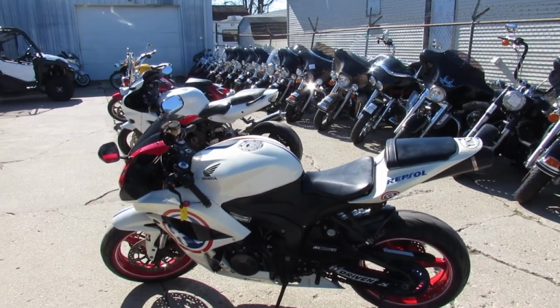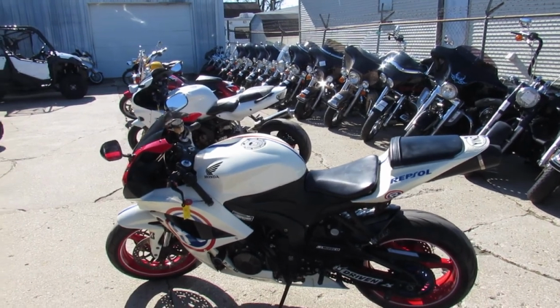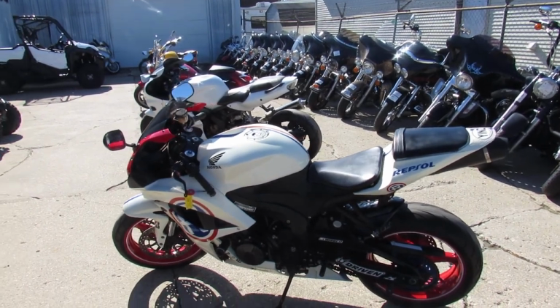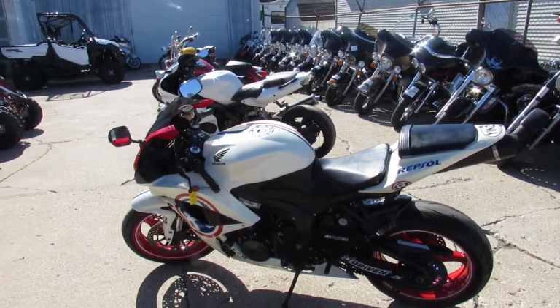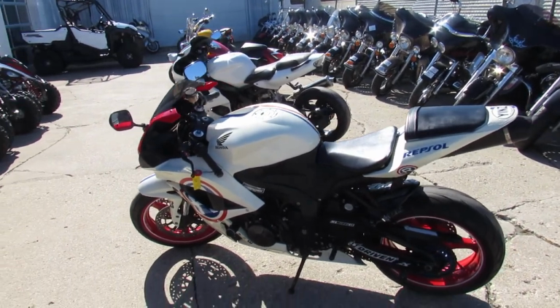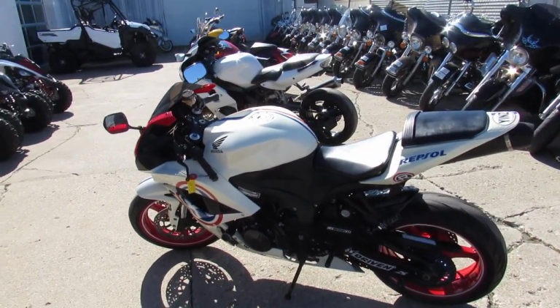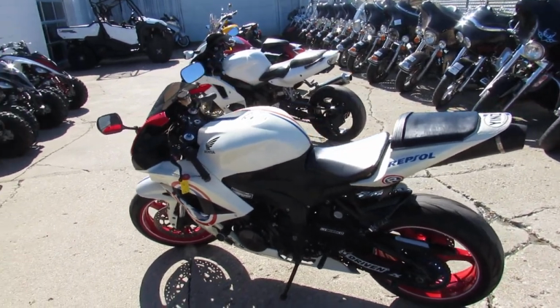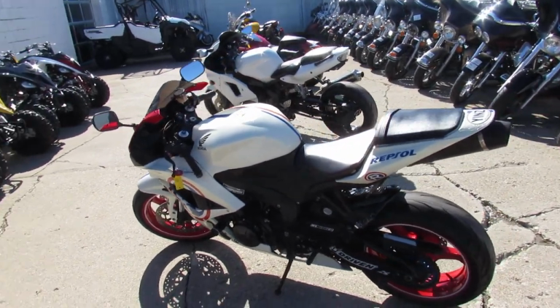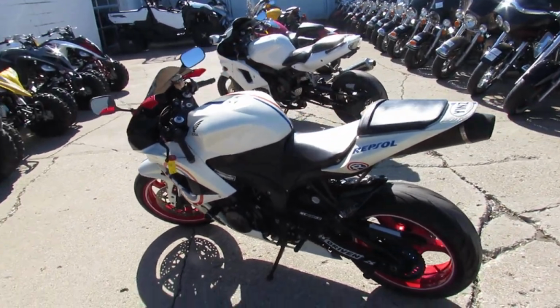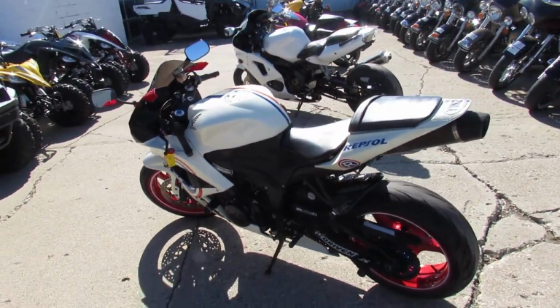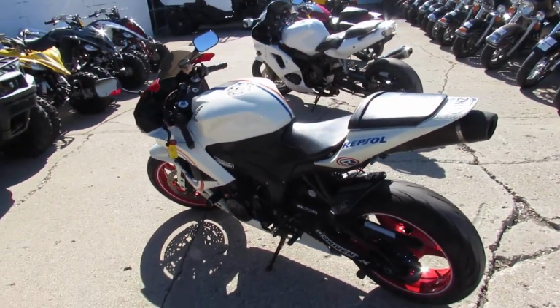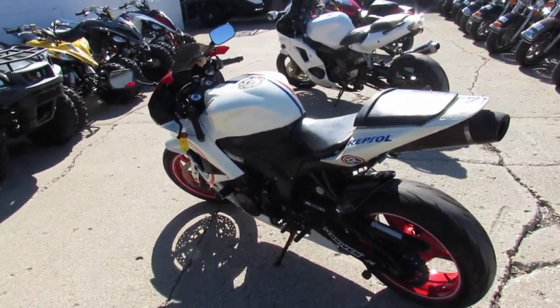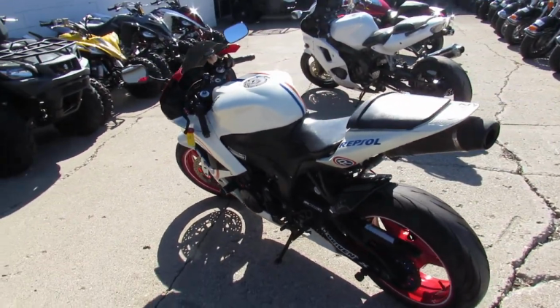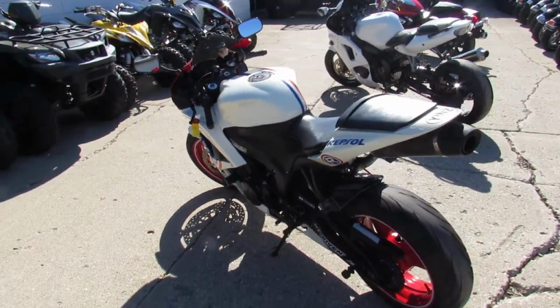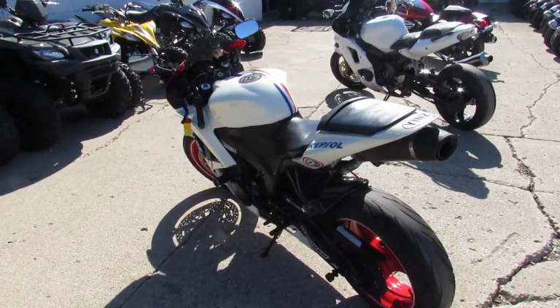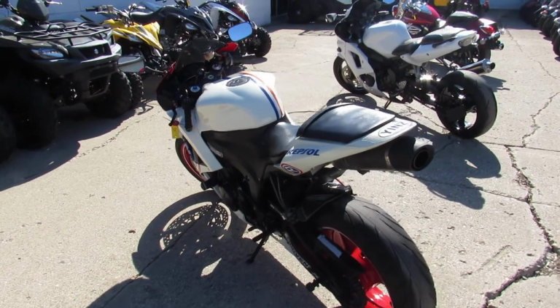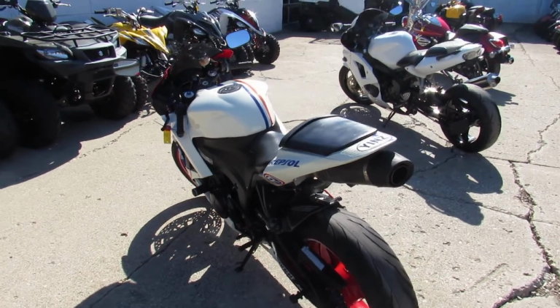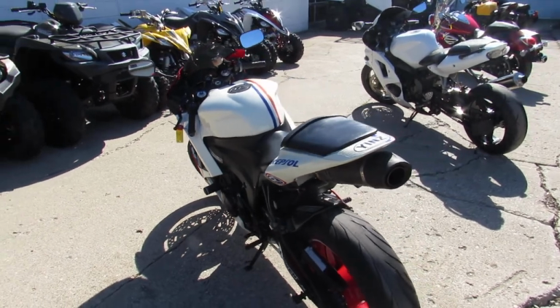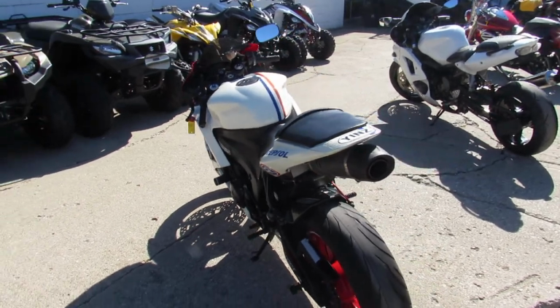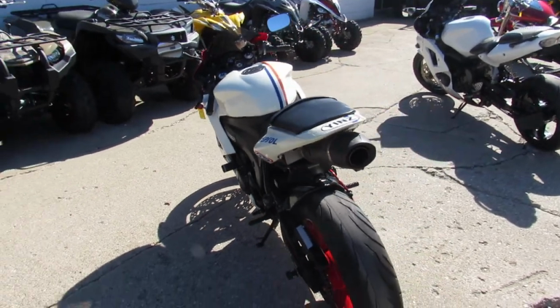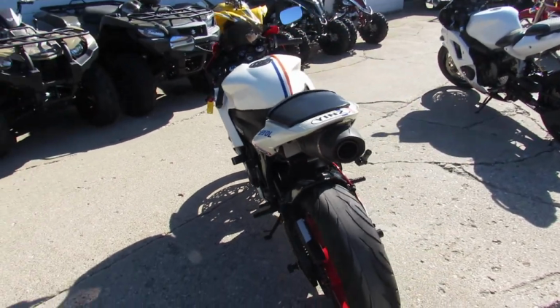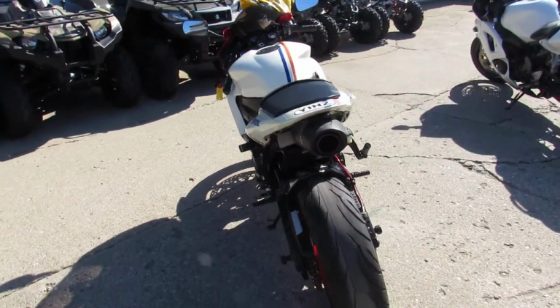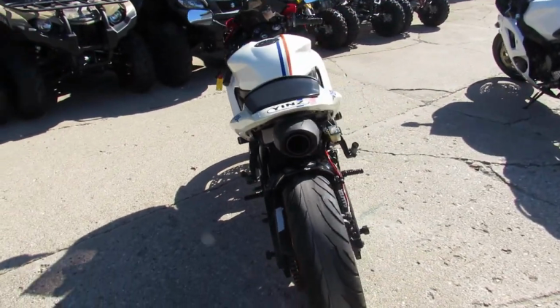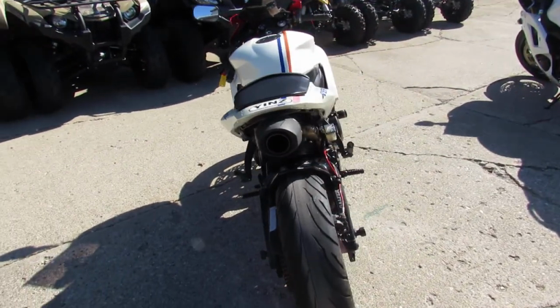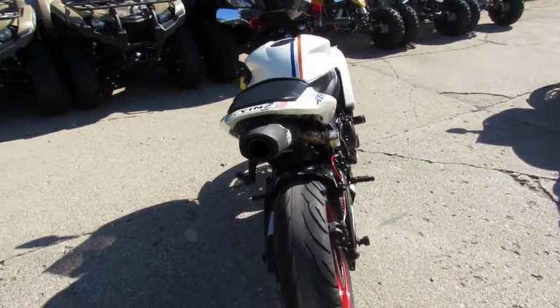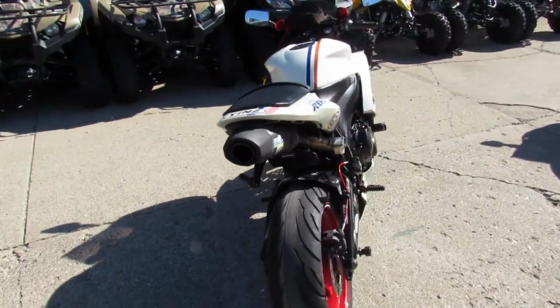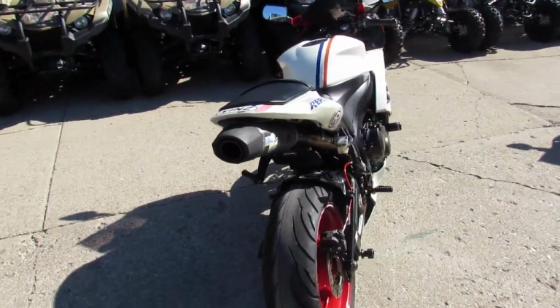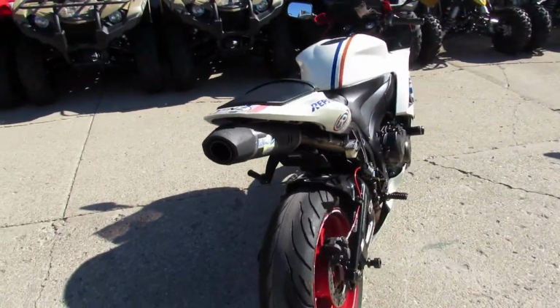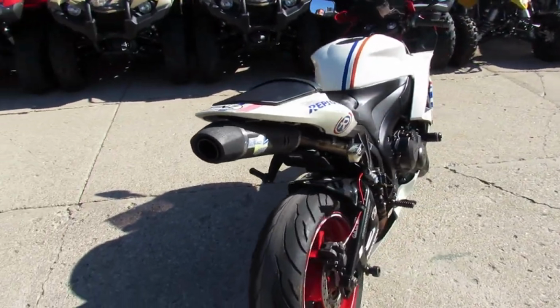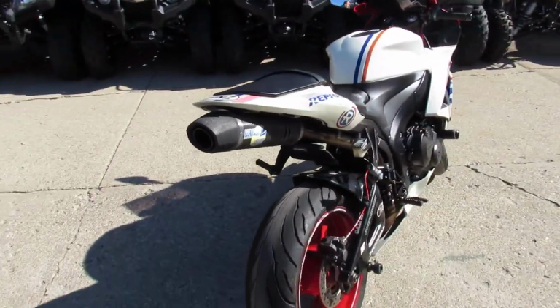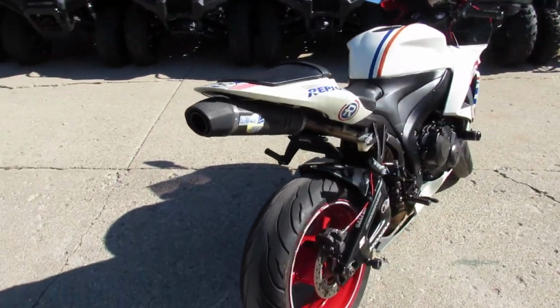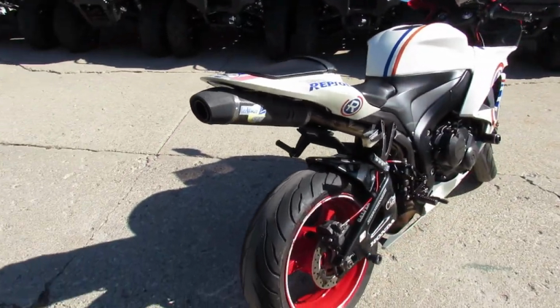Hey guys, it's ApprovalPowerSports.com here. We've got over 200 used sport bikes in our showroom for sale. The weather's right, end of February, 65 degrees.